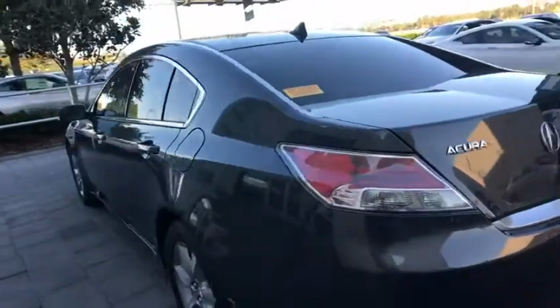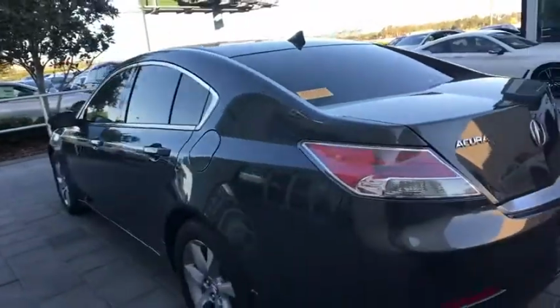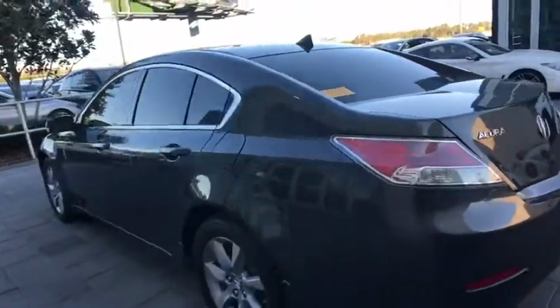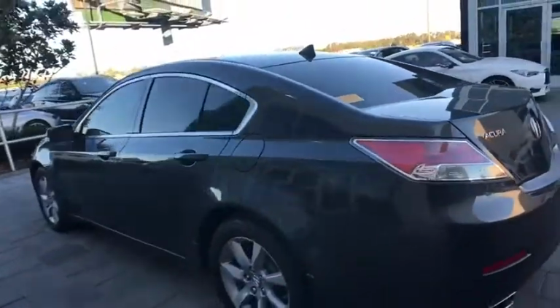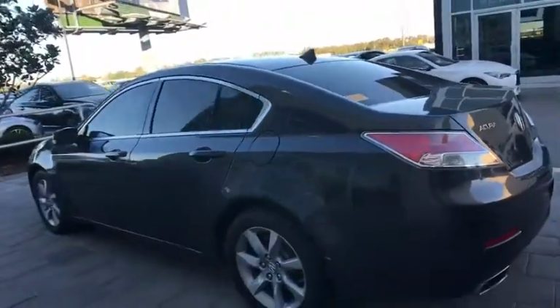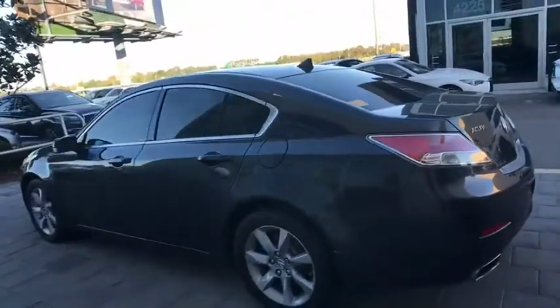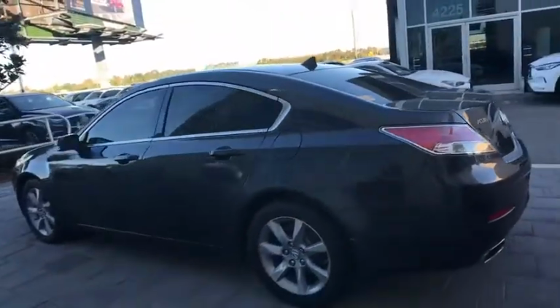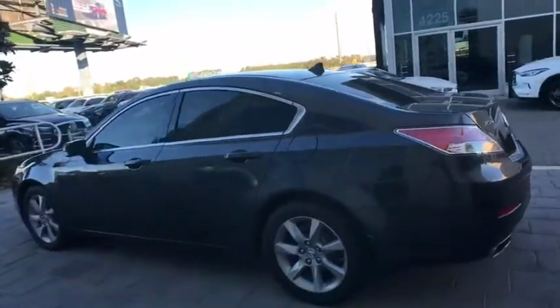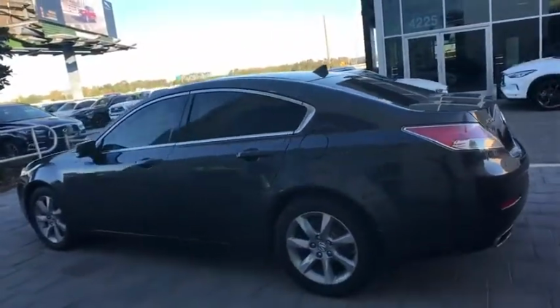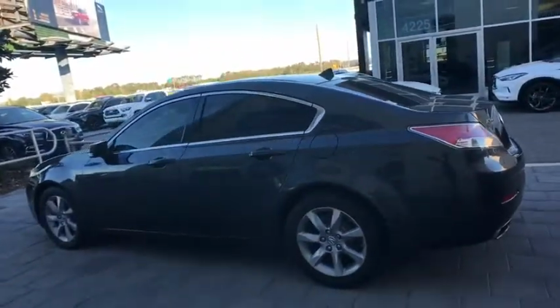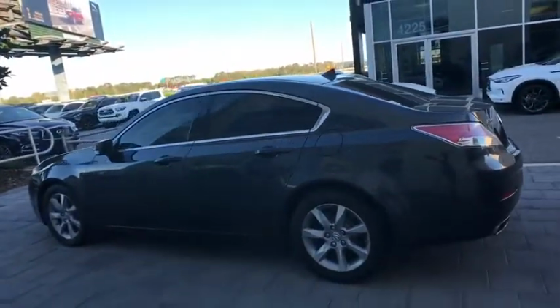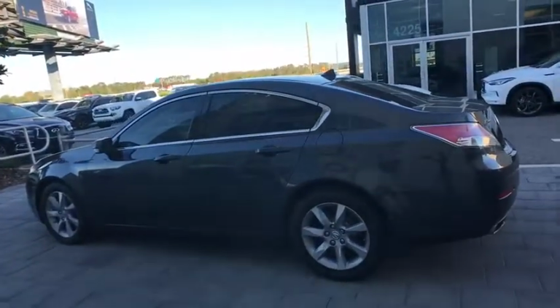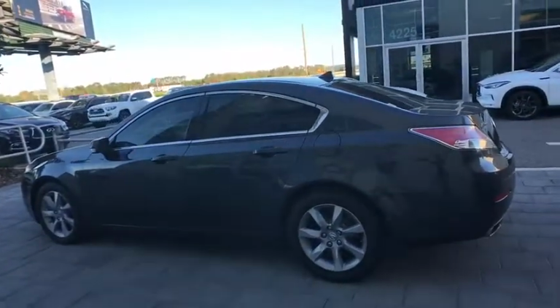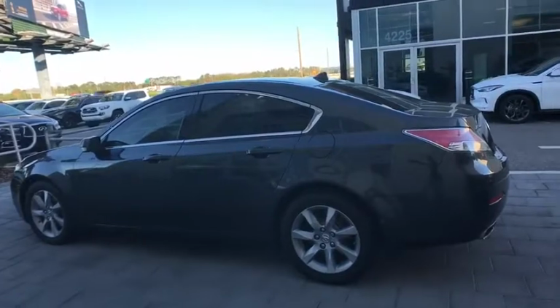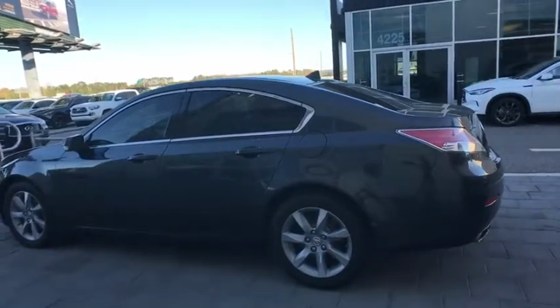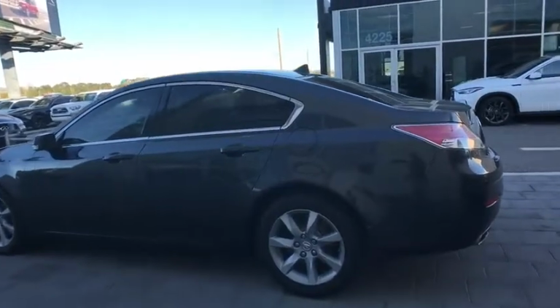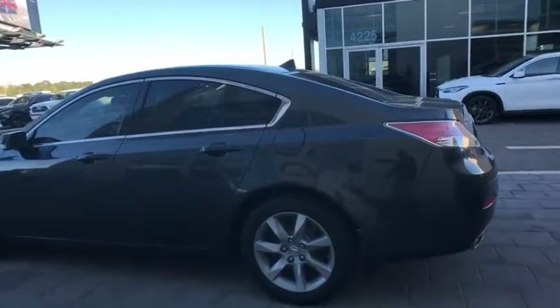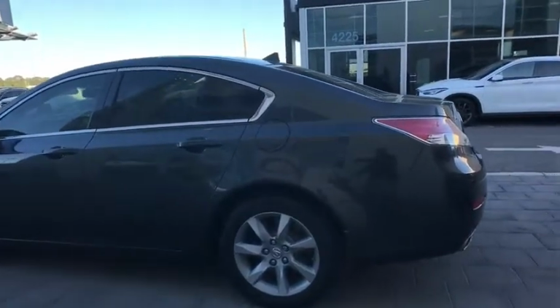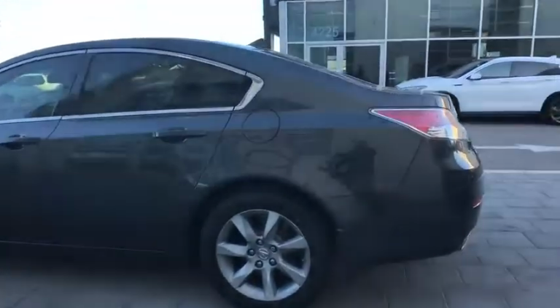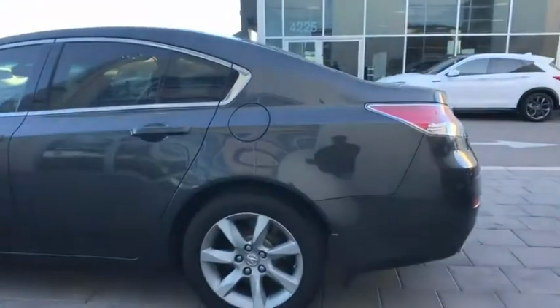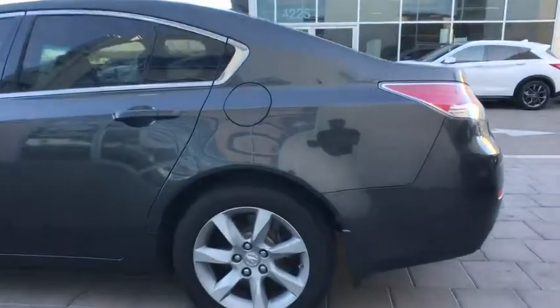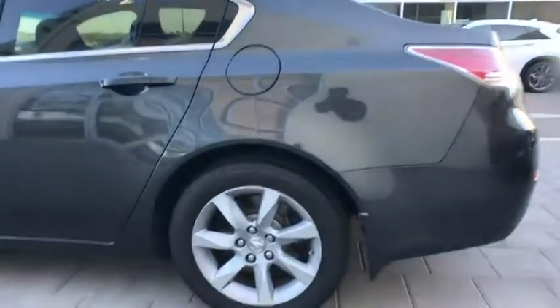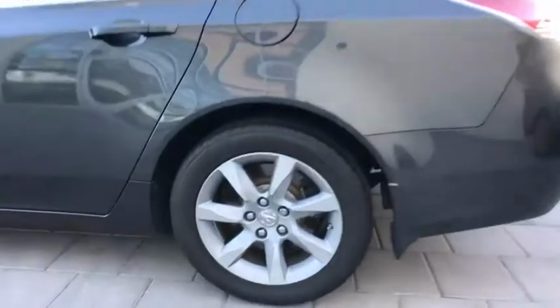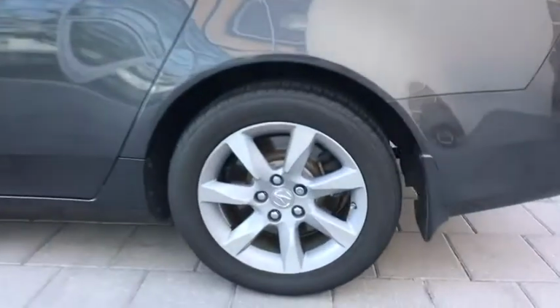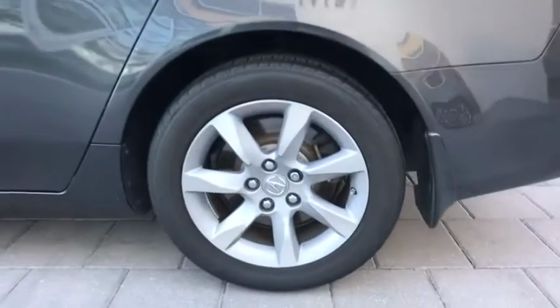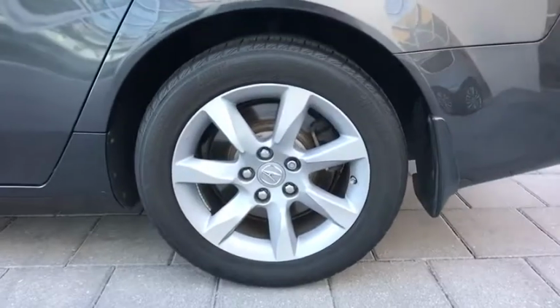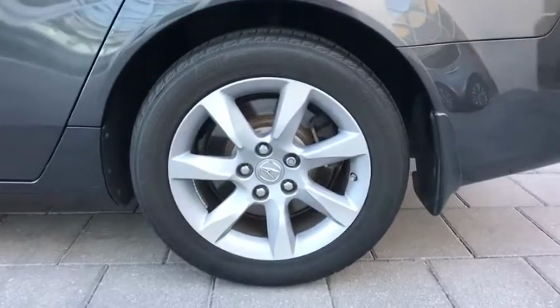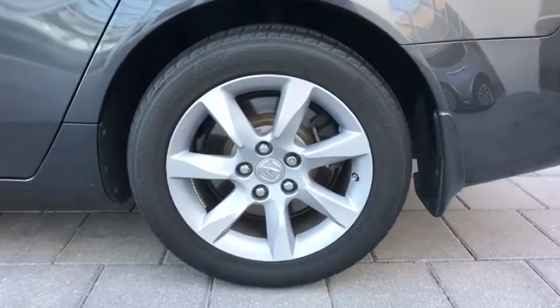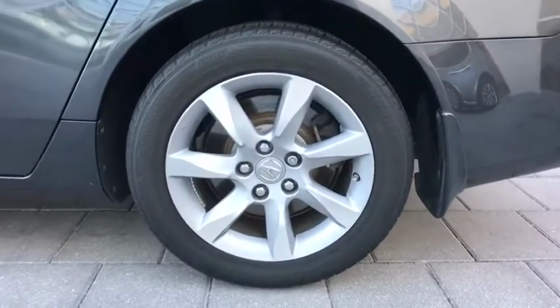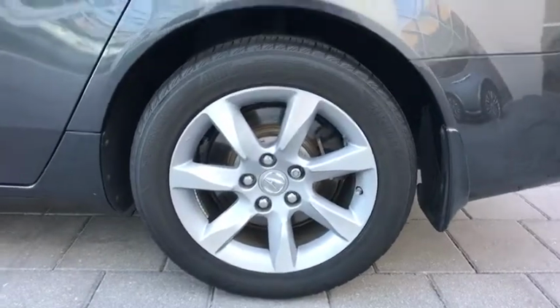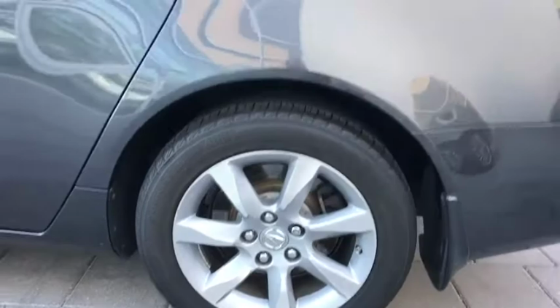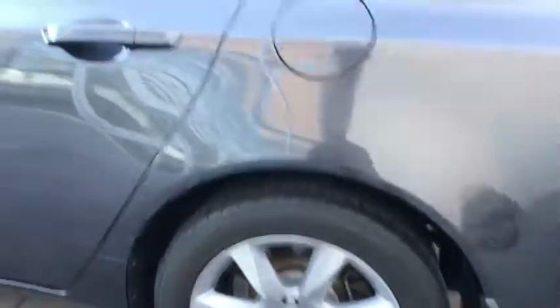Power passenger seat, steering wheel audio controls, leather-wrapped steering wheel, Bluetooth, adjustable steering wheel, power steering, cruise control, floor mats.